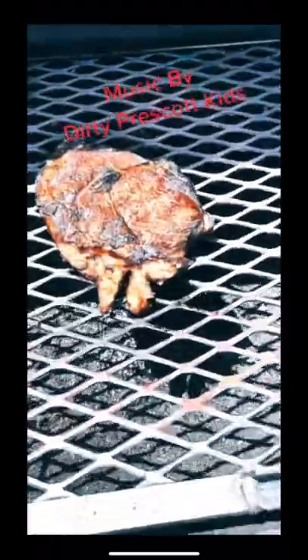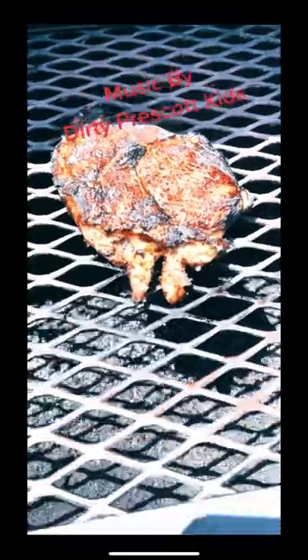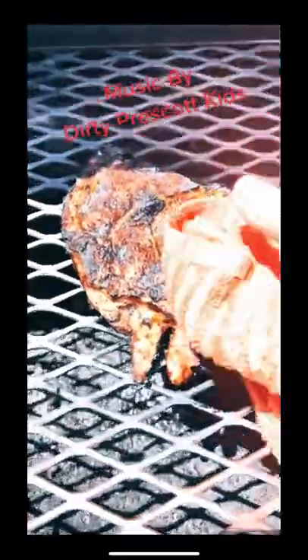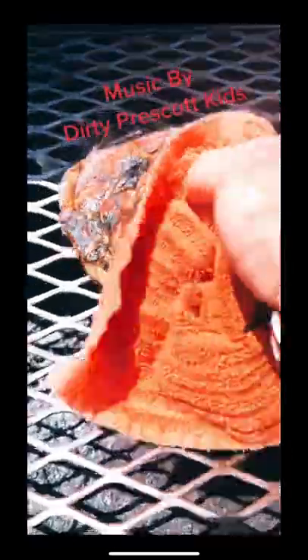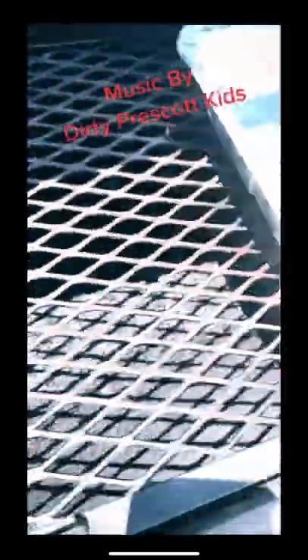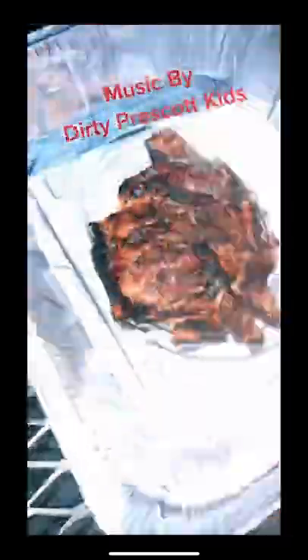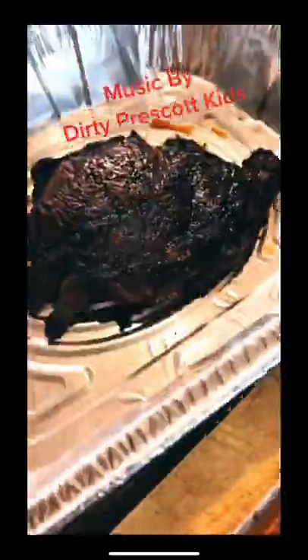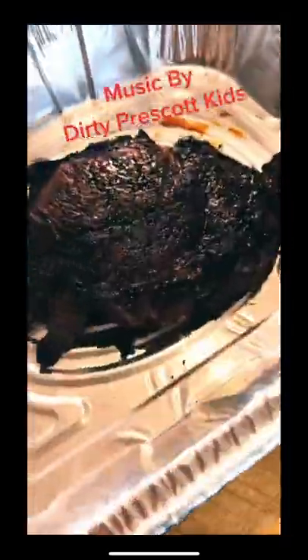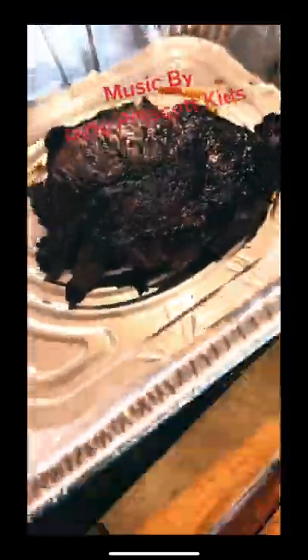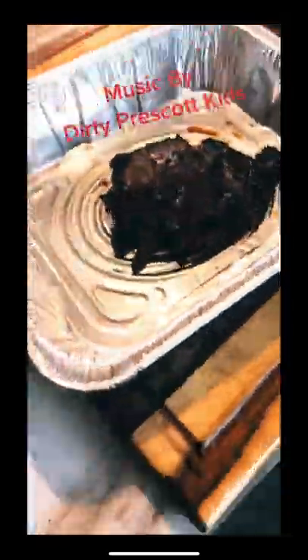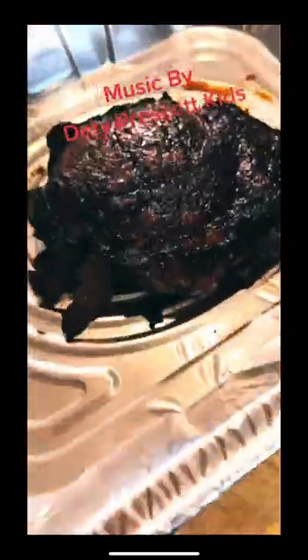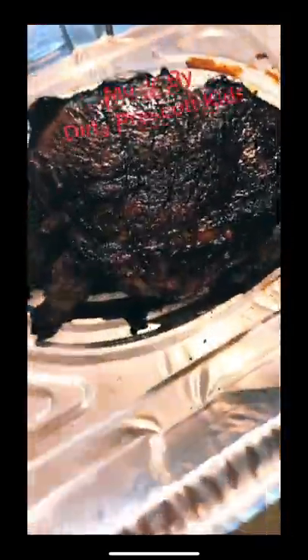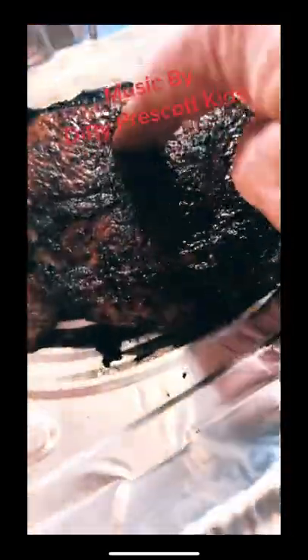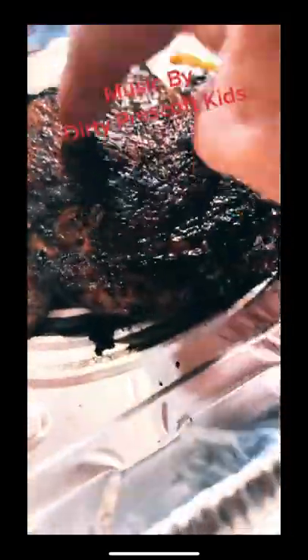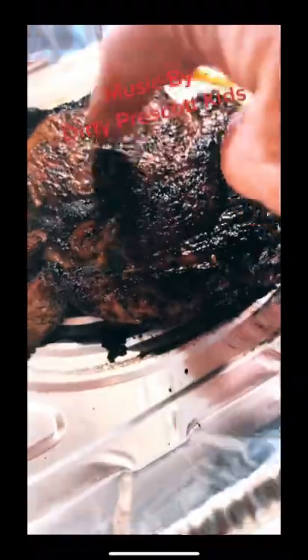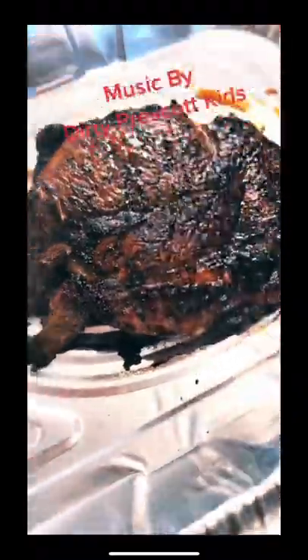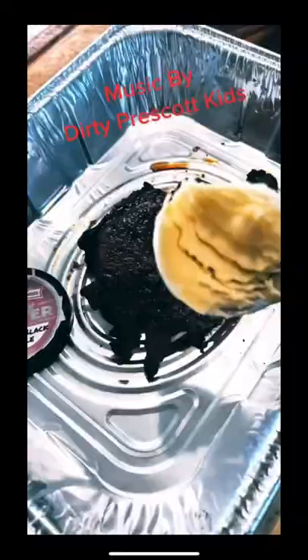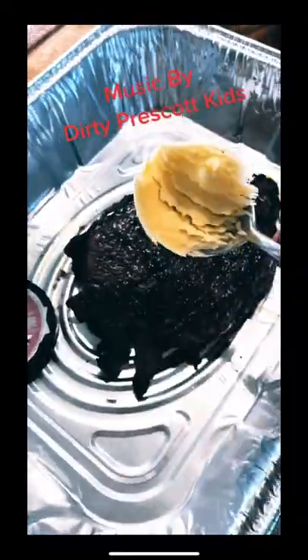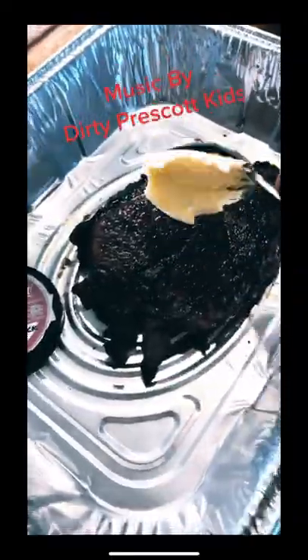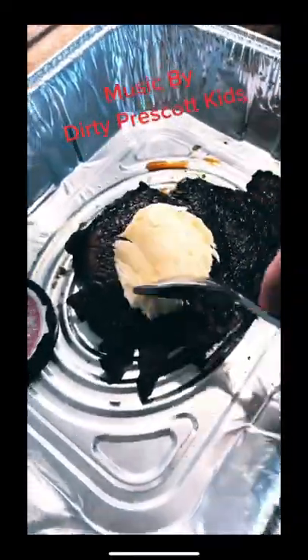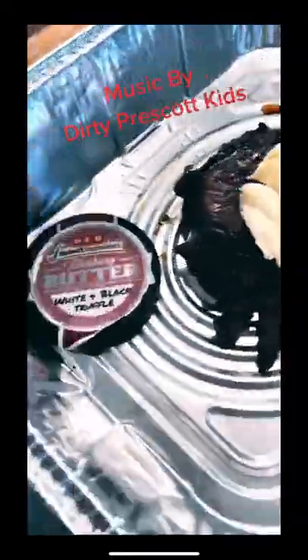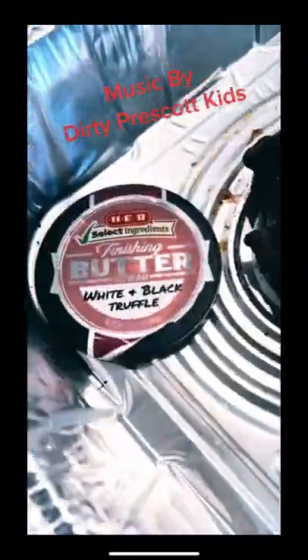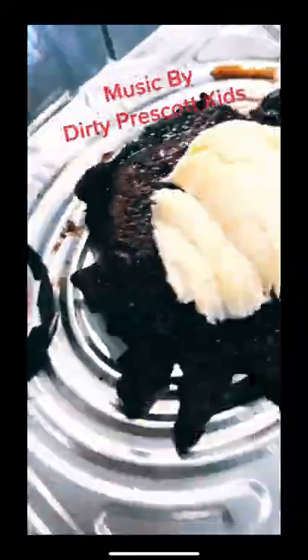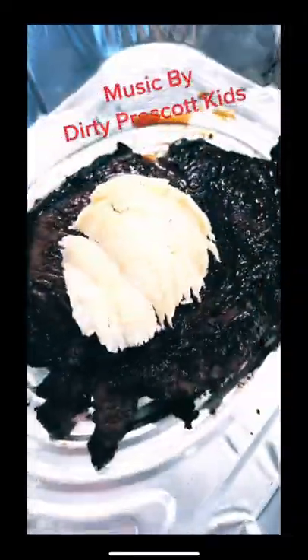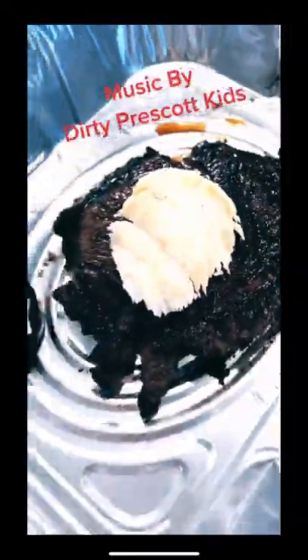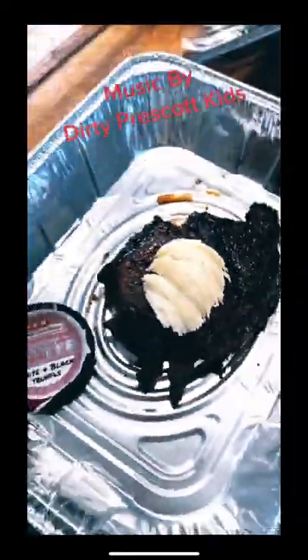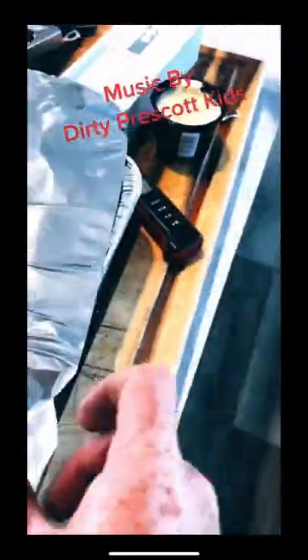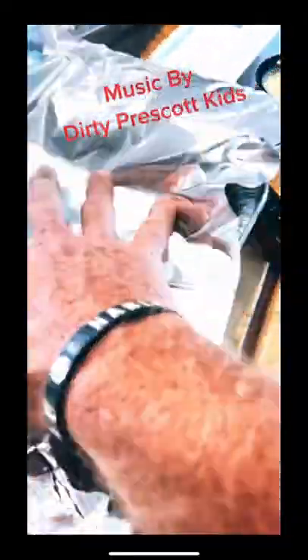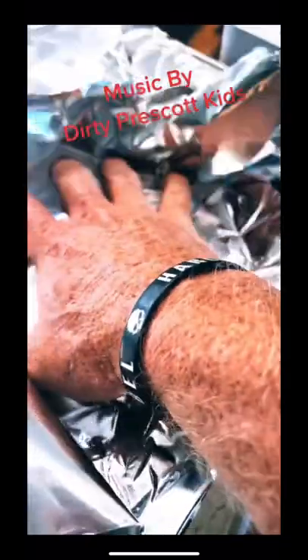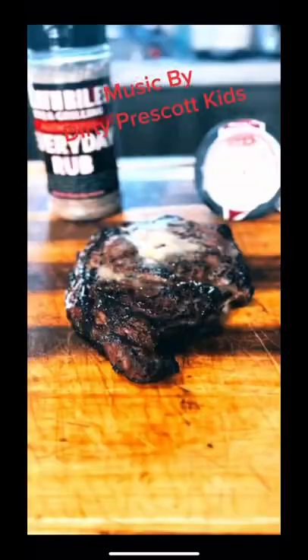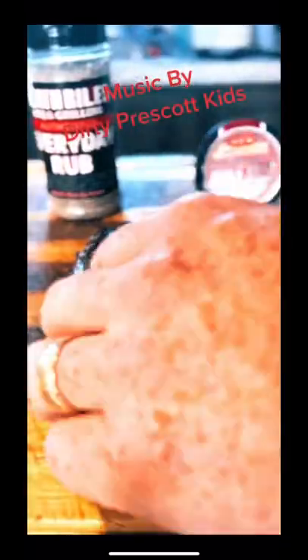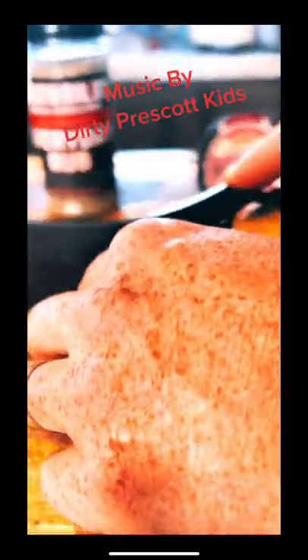When you think it's about where you like it, take it off and check it. Make sure it's at least 130°F — that's medium rare. If you have to, put it in the oven. But if it's ready, just put a piece of butter on it and lay a little tin foil lightly over it.